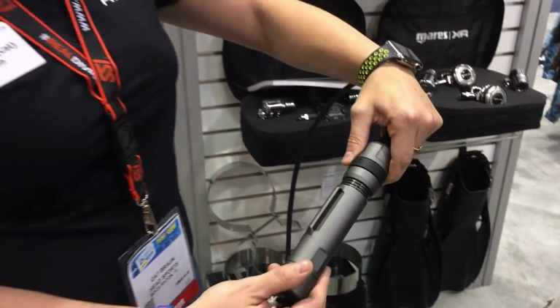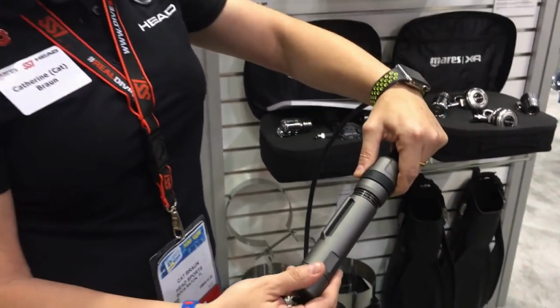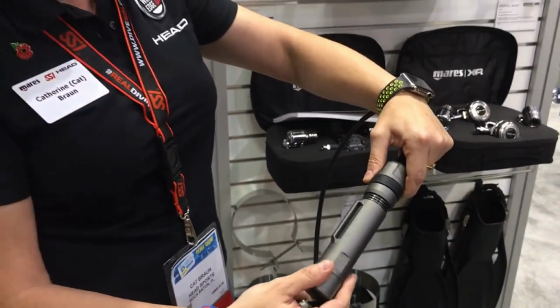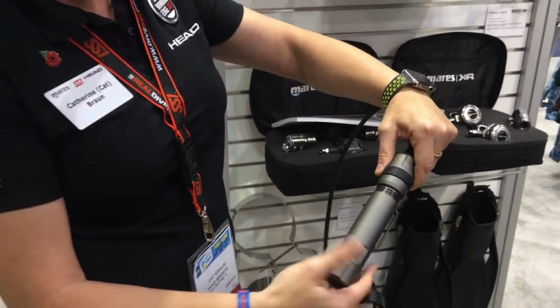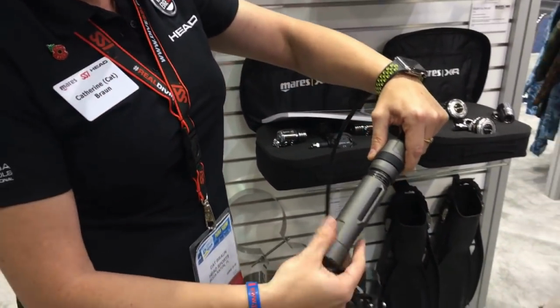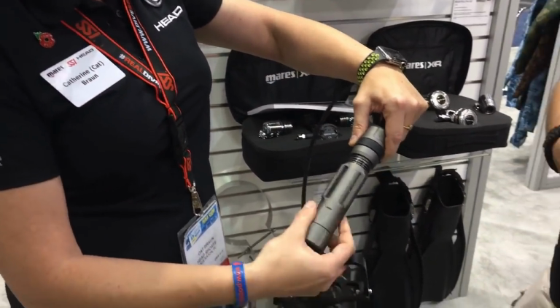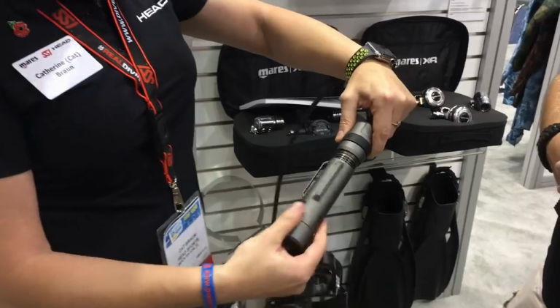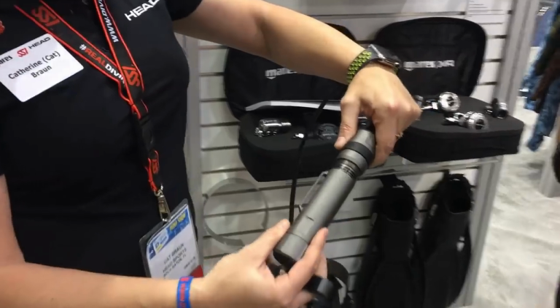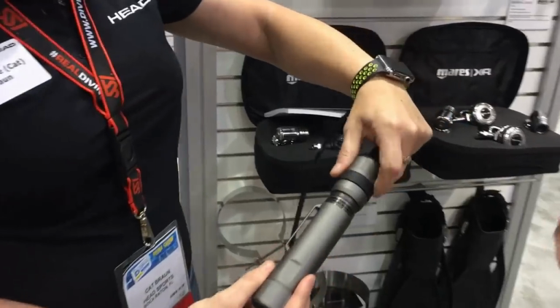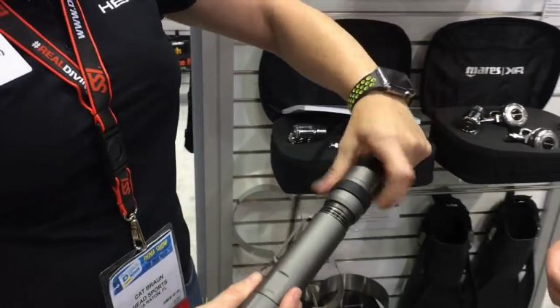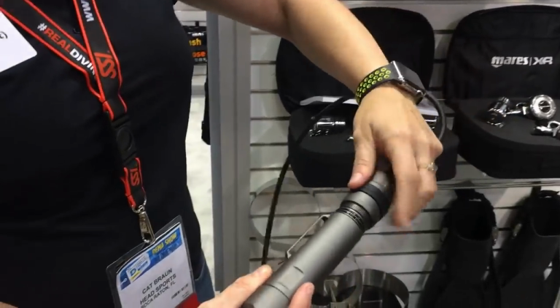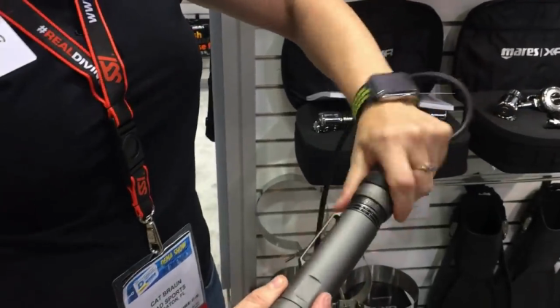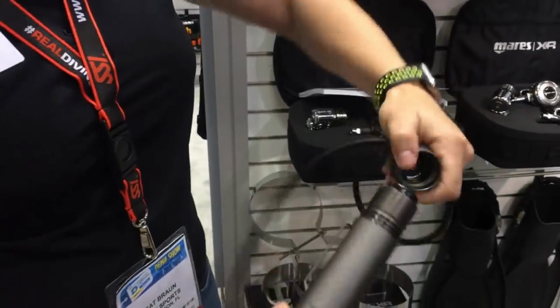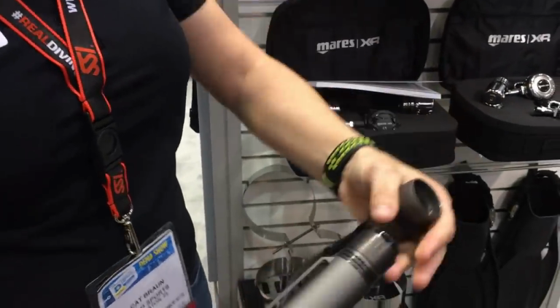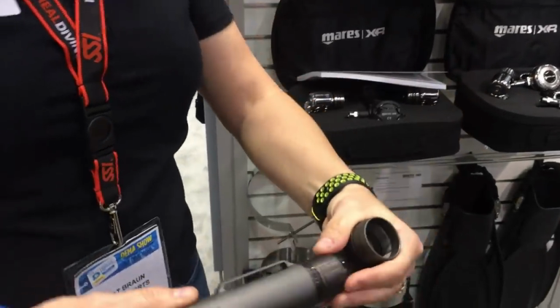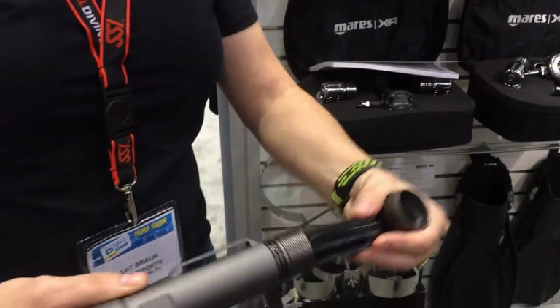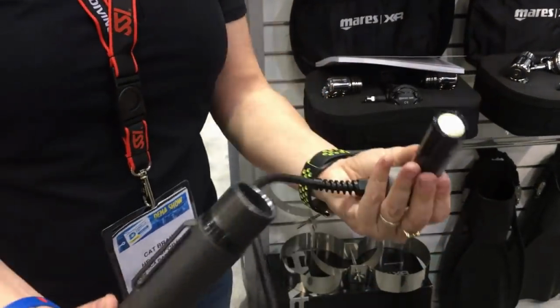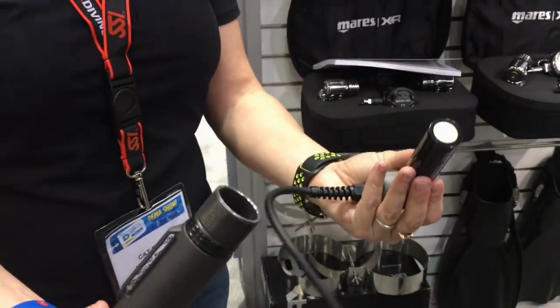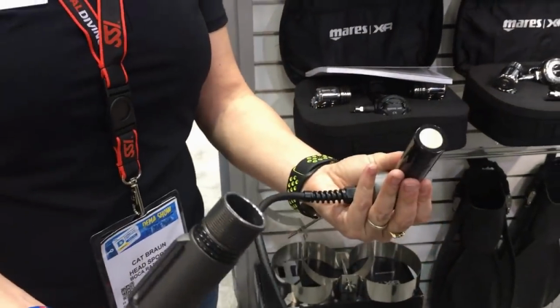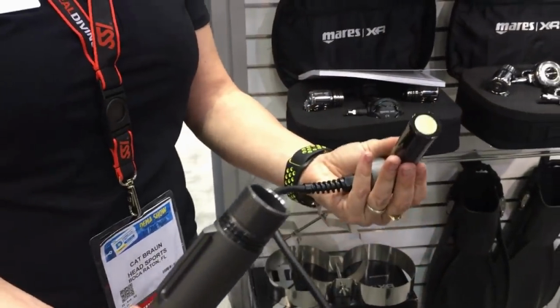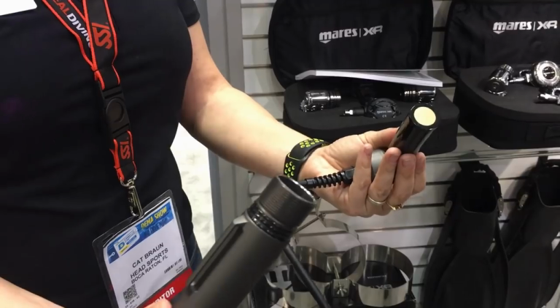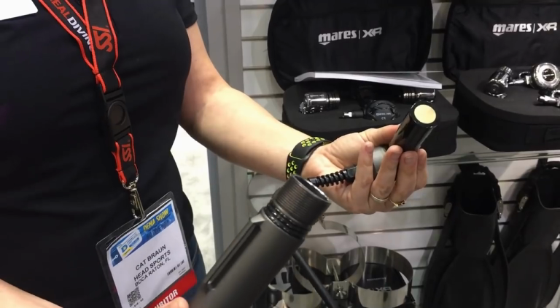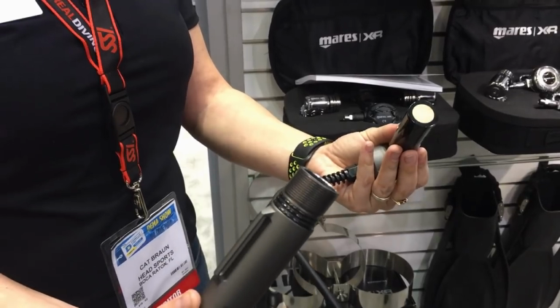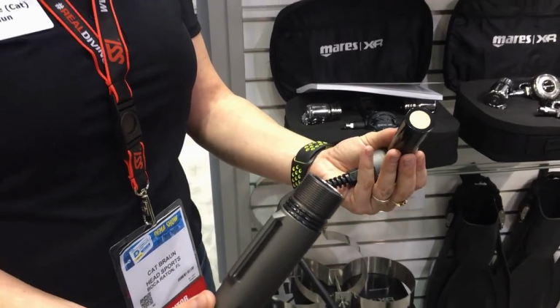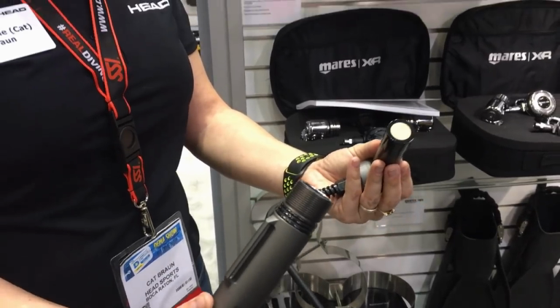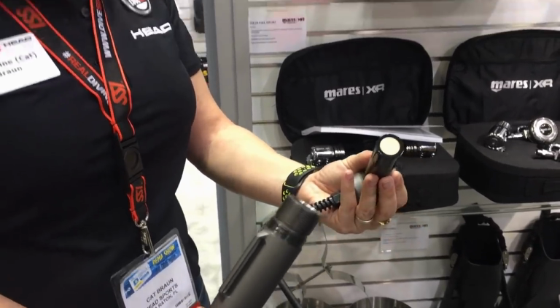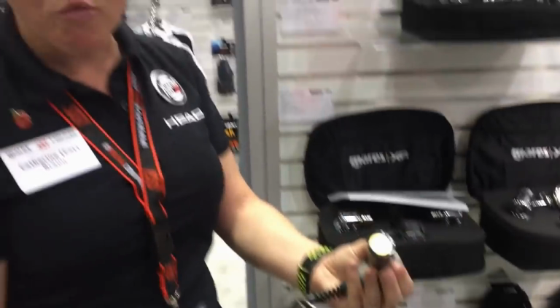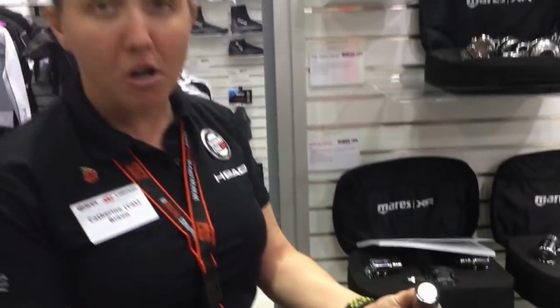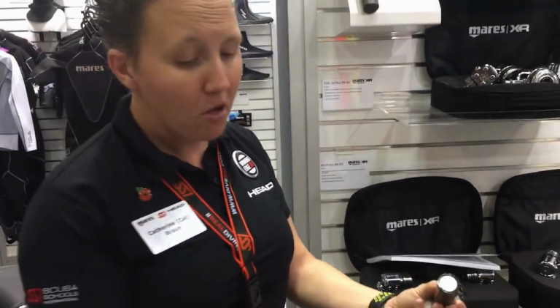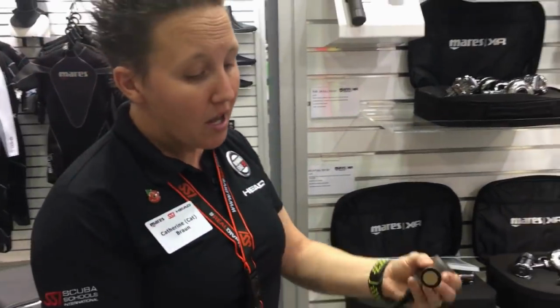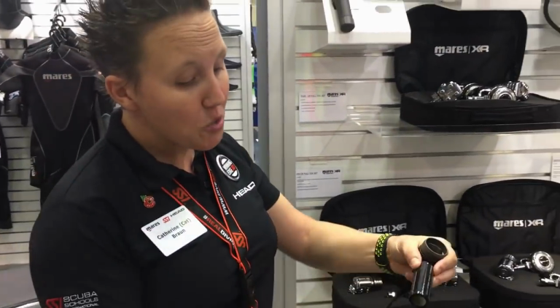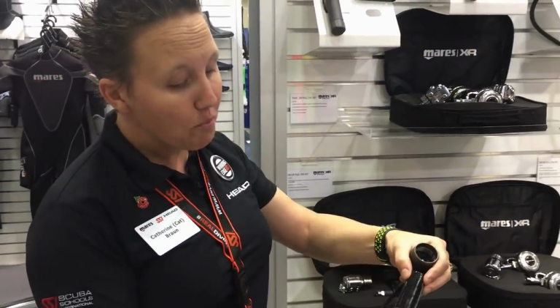It actually has triple o-rings, so all of that really helps to keep it waterproof. When we open it up inside, just pop it out and the batteries are then inside.